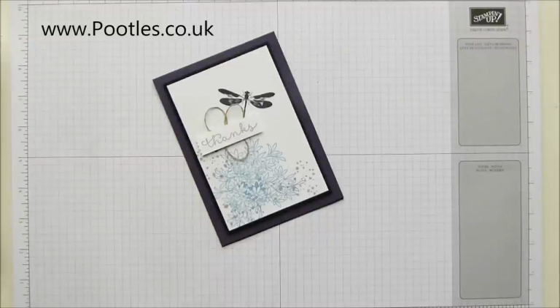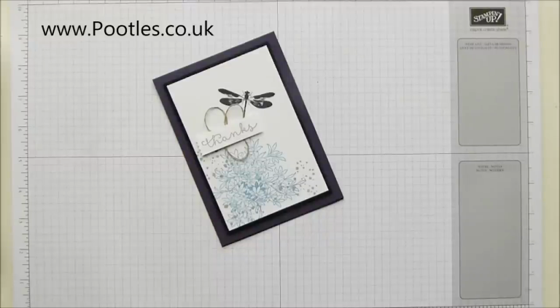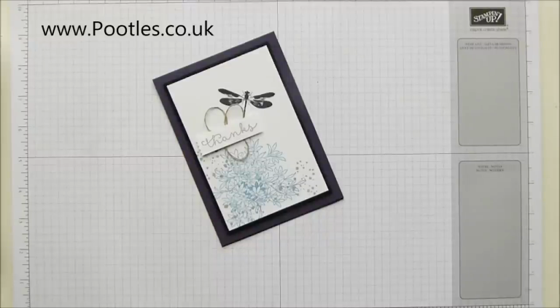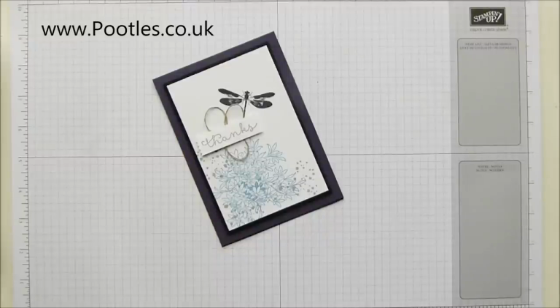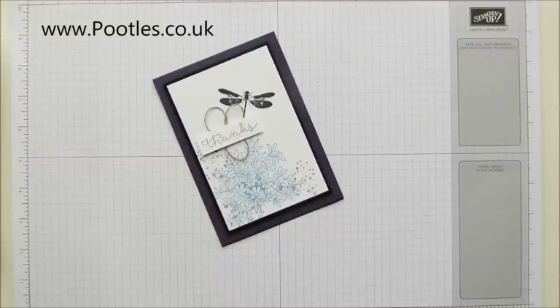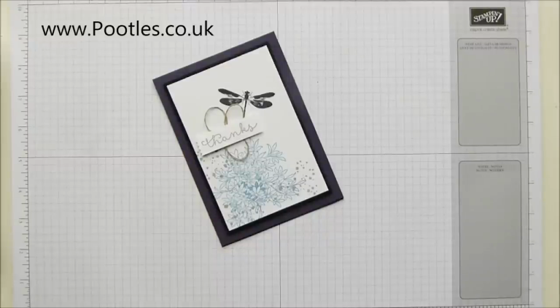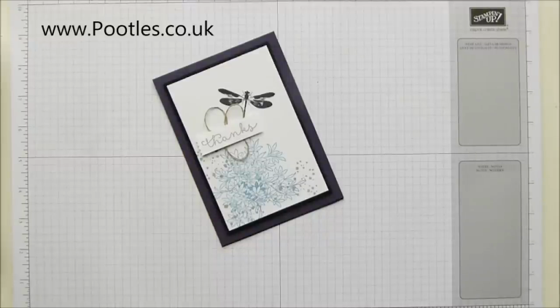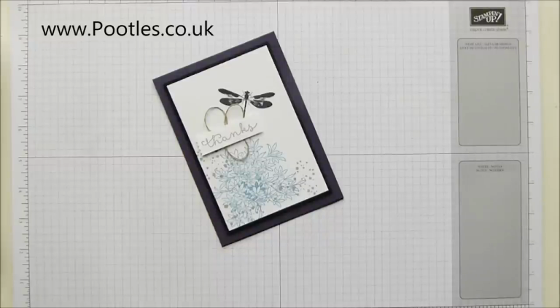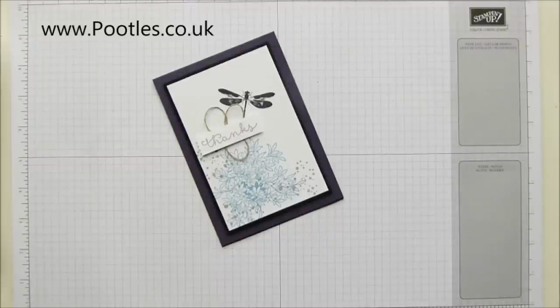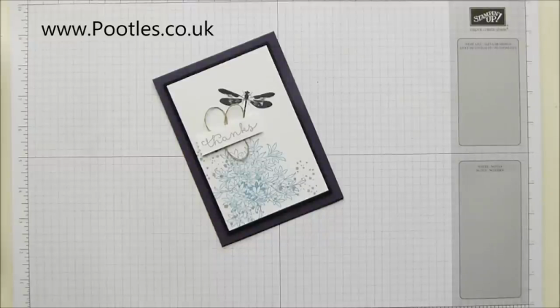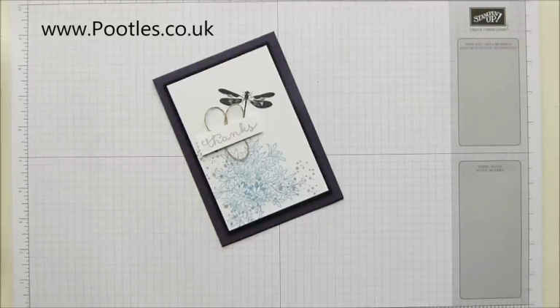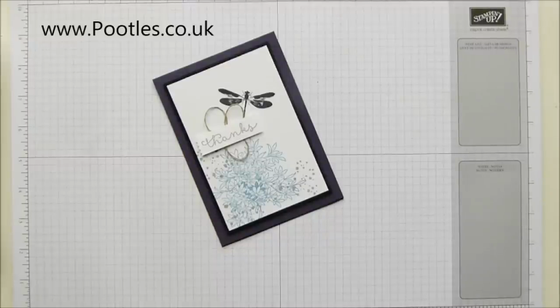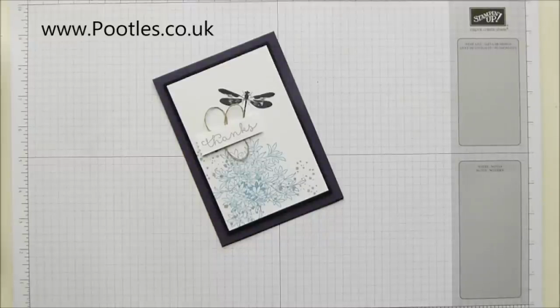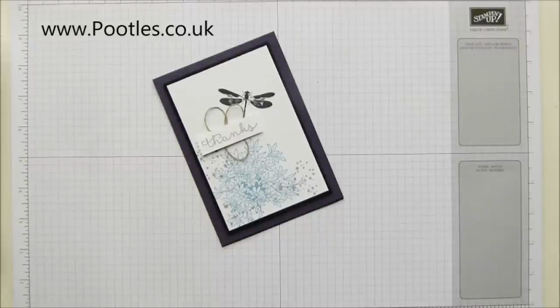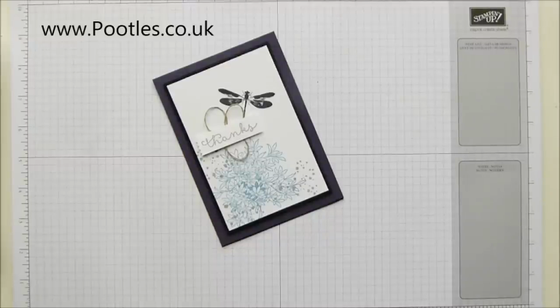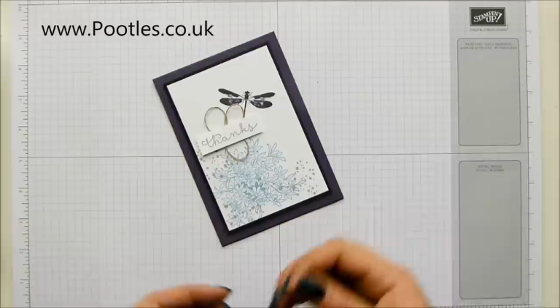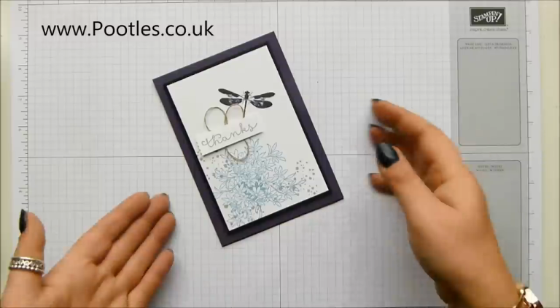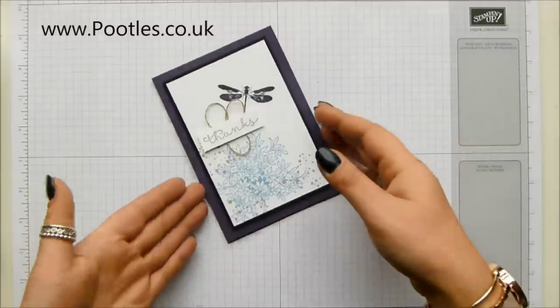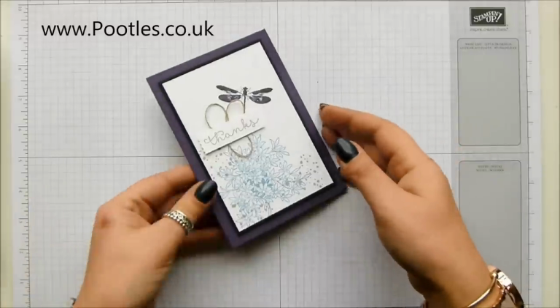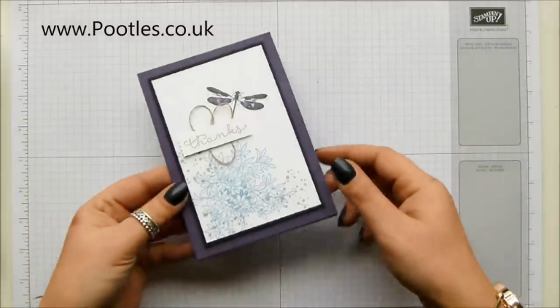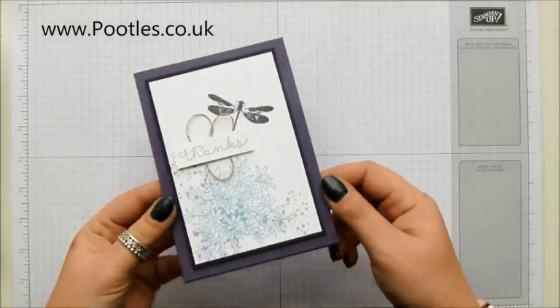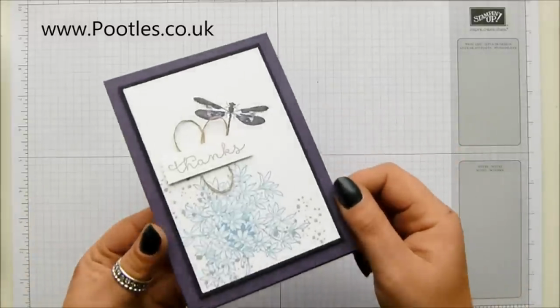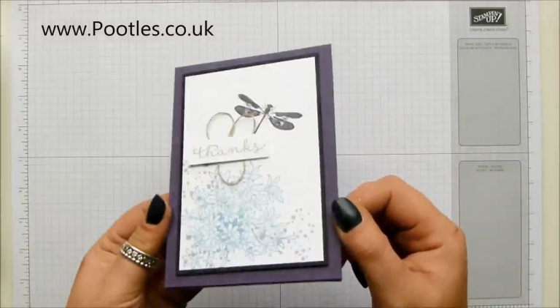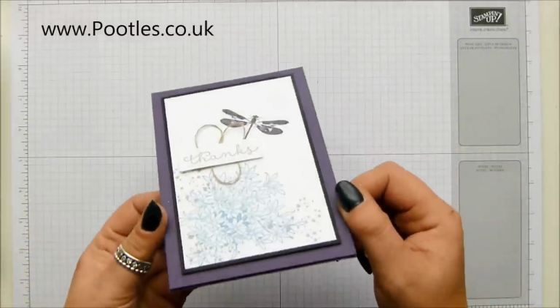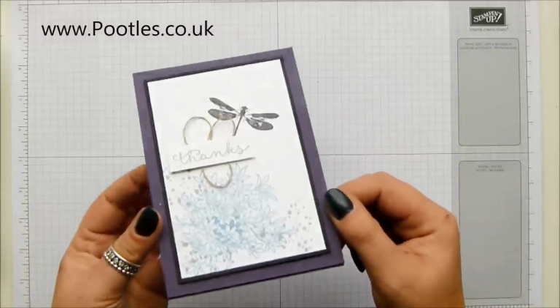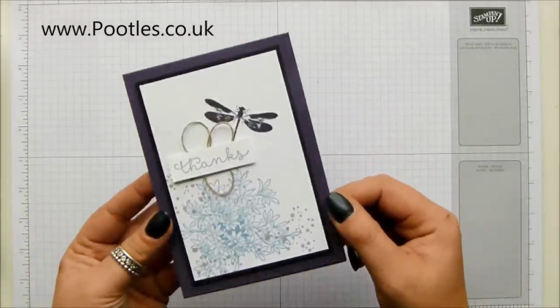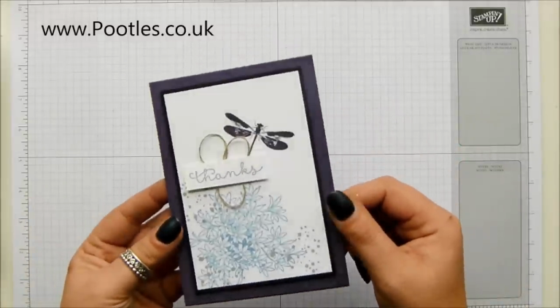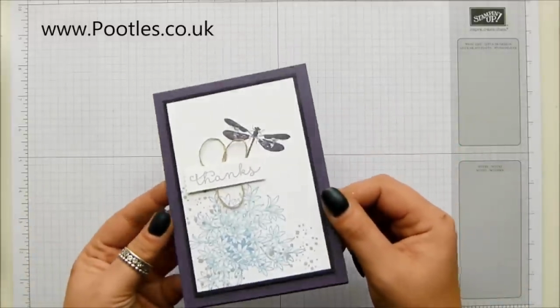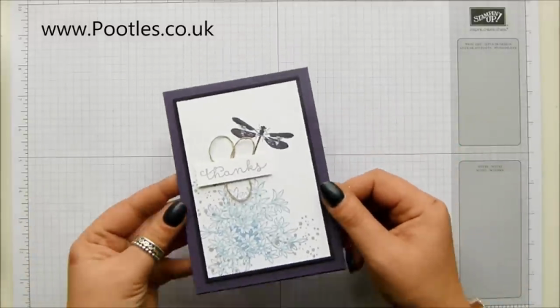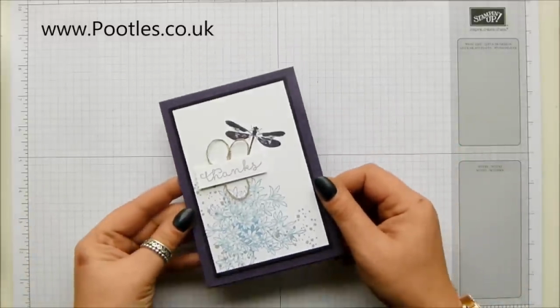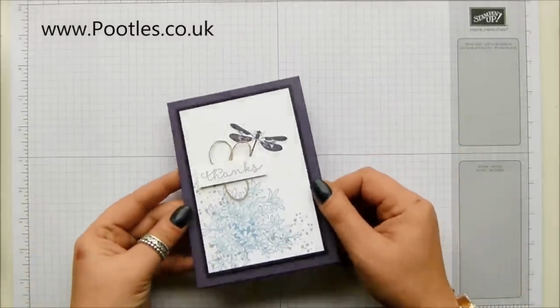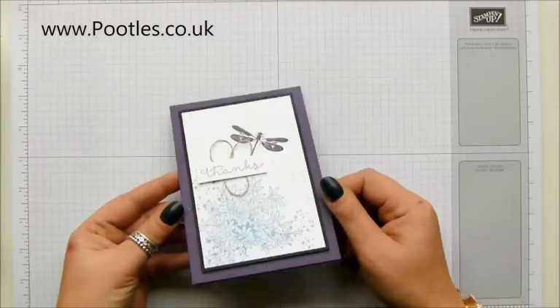Hi there, it's Sam from Poodles.co.uk. Thank you very much for joining me today. Today I have a card project for you. I enjoyed doing them in Springwatch and it seemed you did too, so I thought I'd bring another one to you.